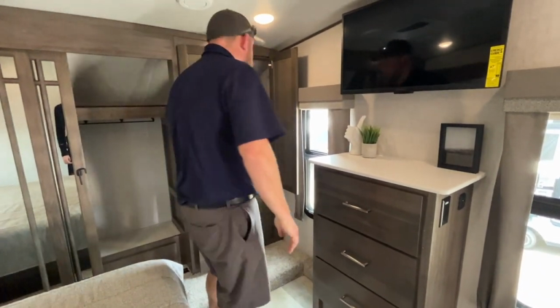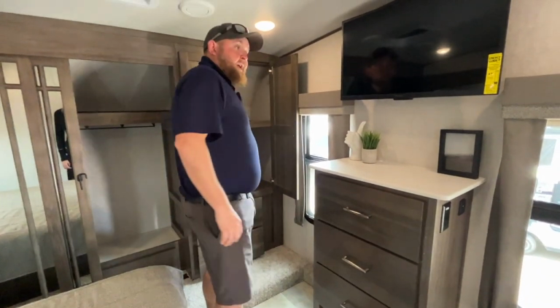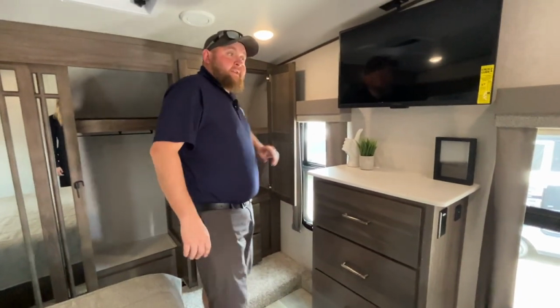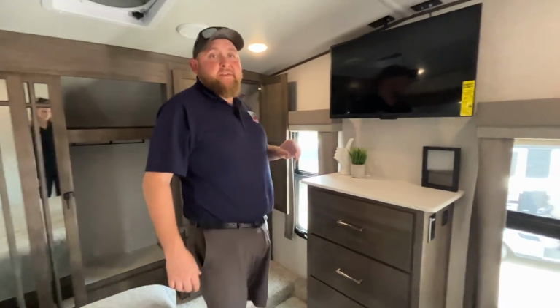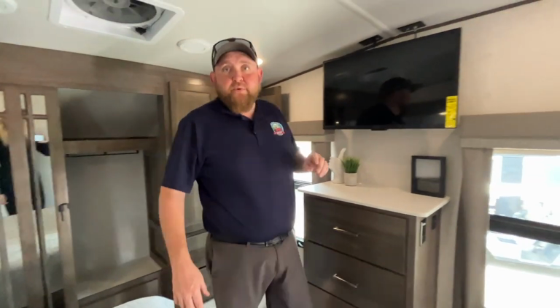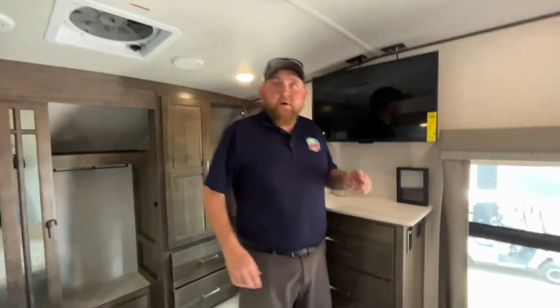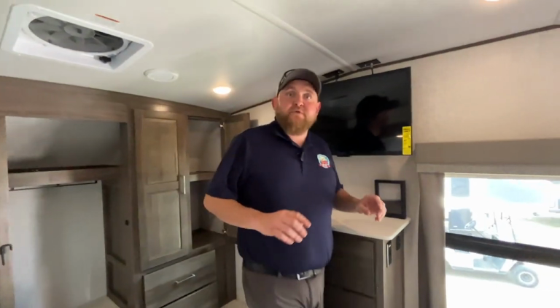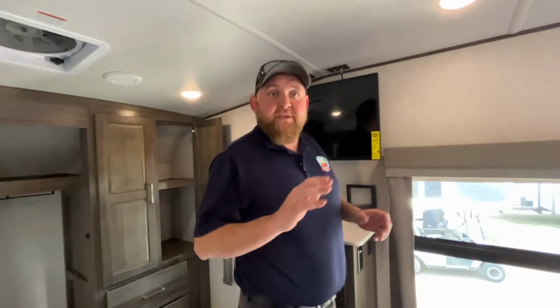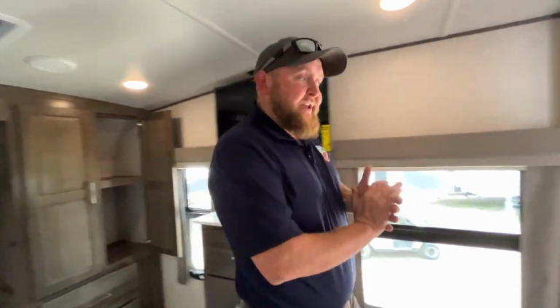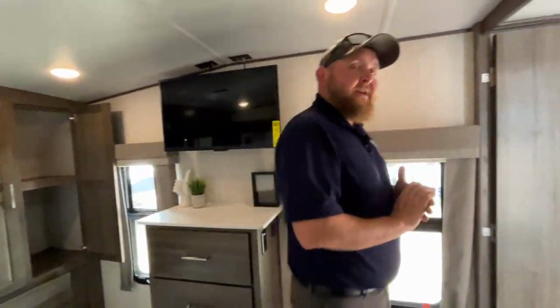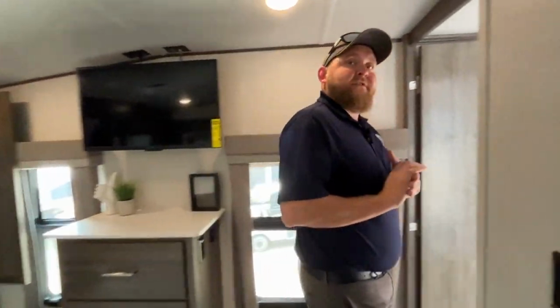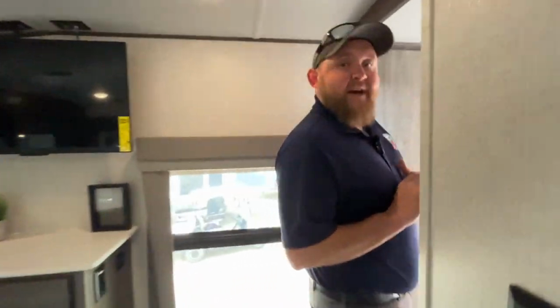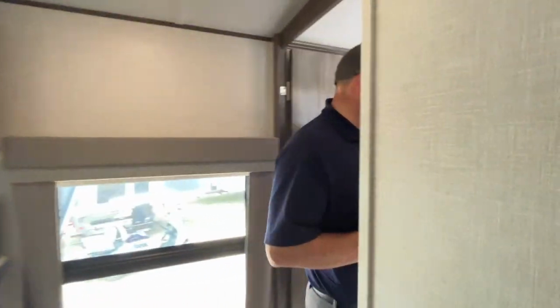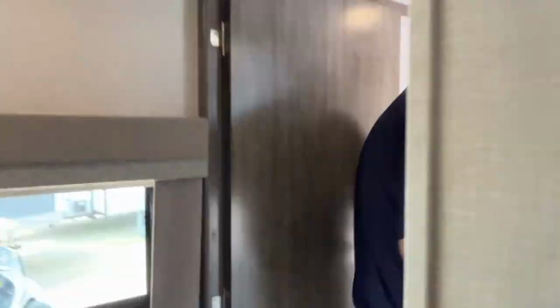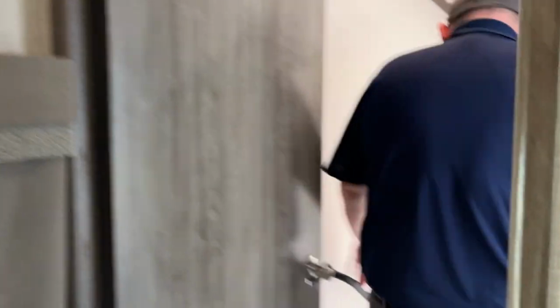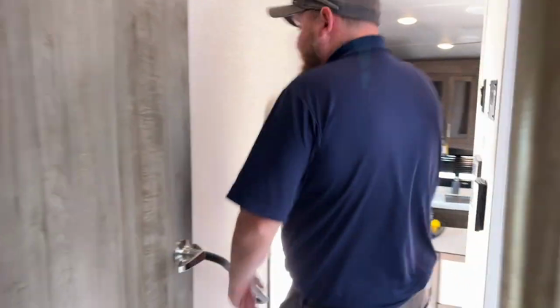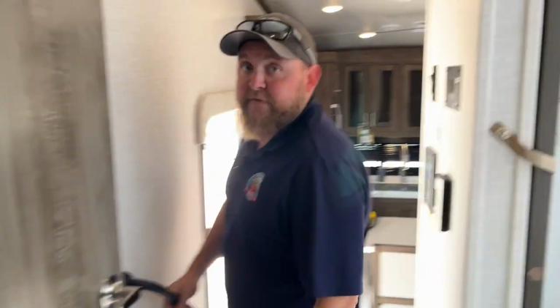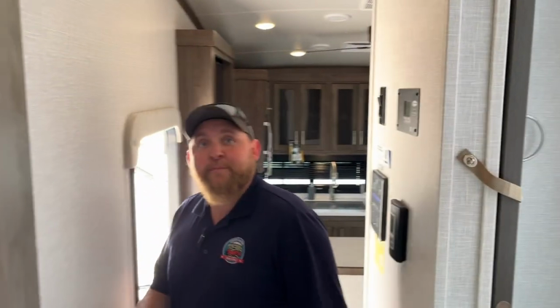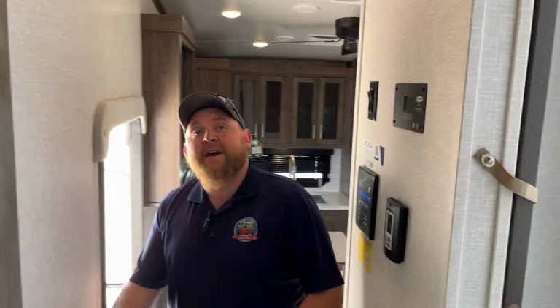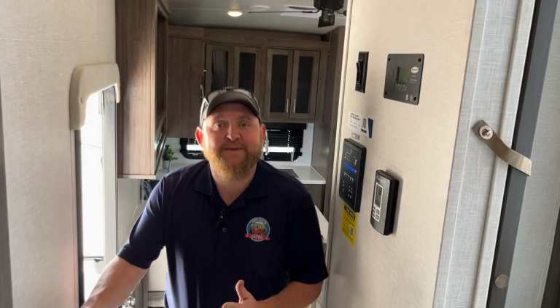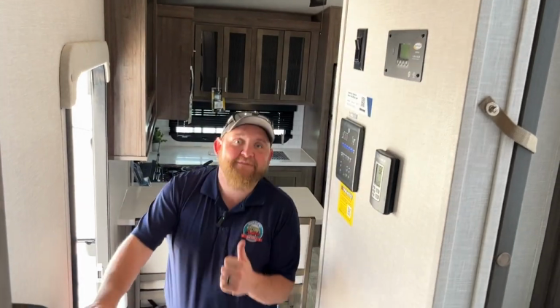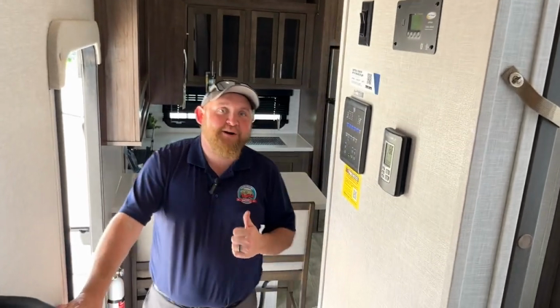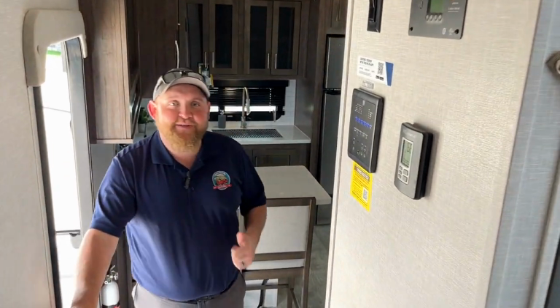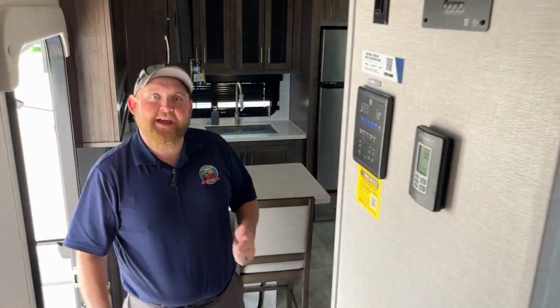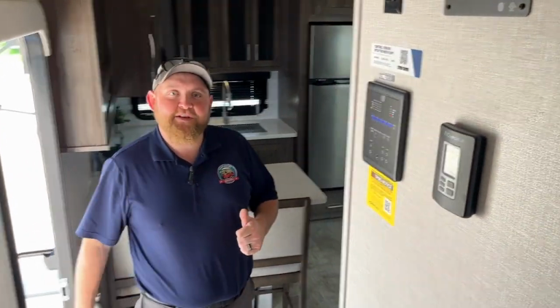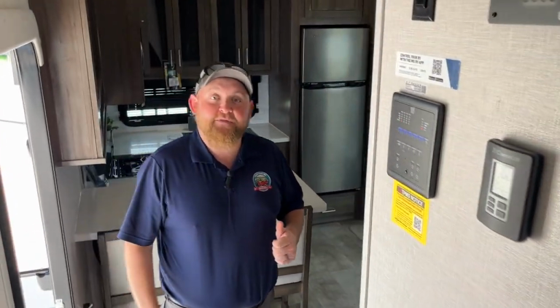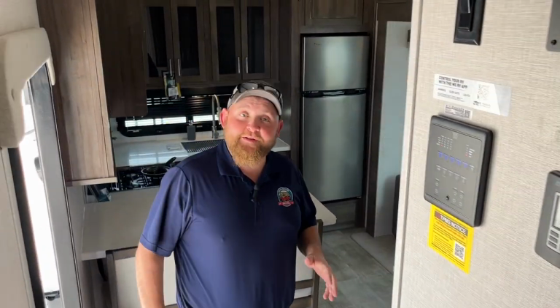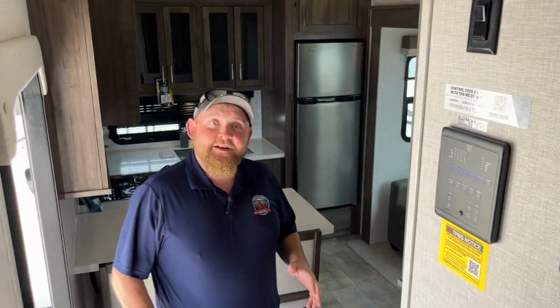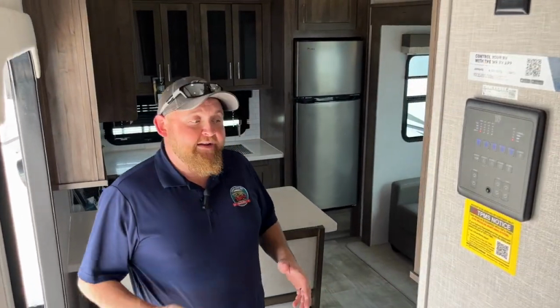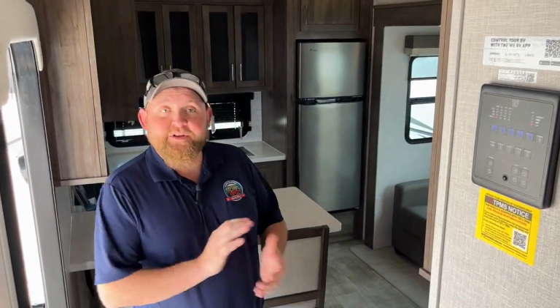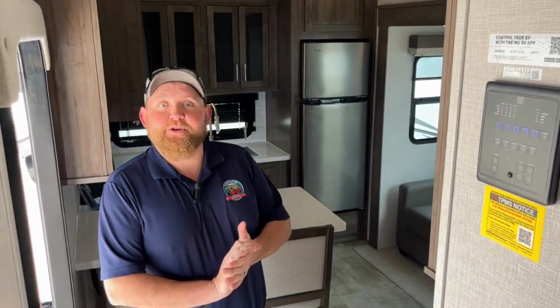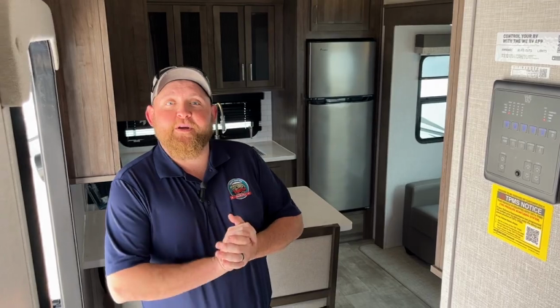So again, this is the 2023 Flagstaff Classic 524 BBS. We have this model in stock at Camped RV in Stratford currently. Give us a call today to book your appointment, and happy camping!